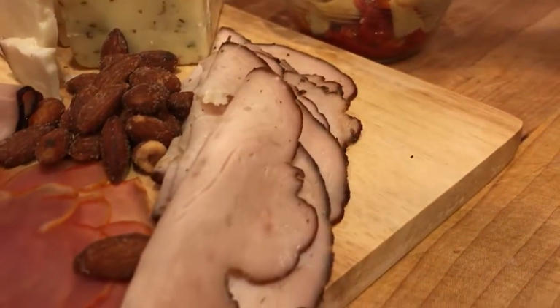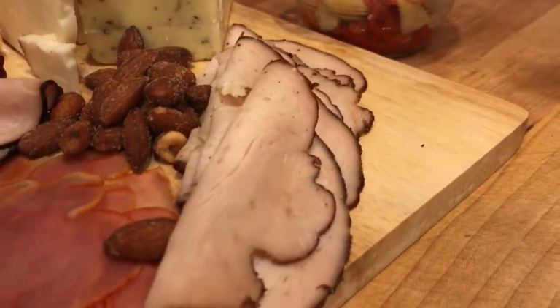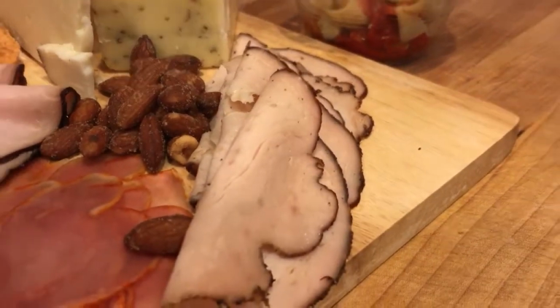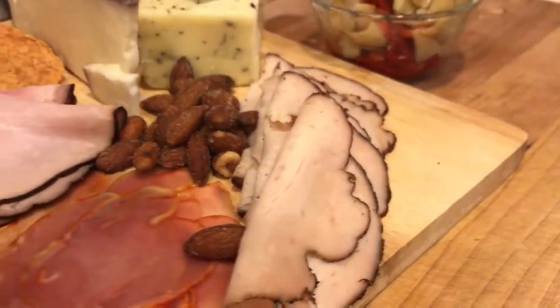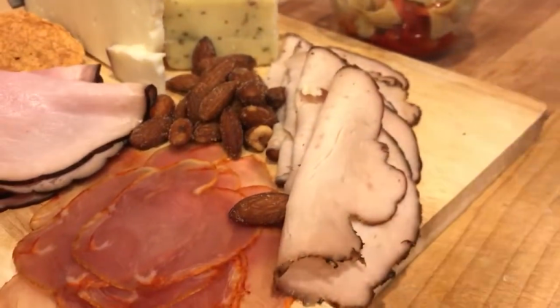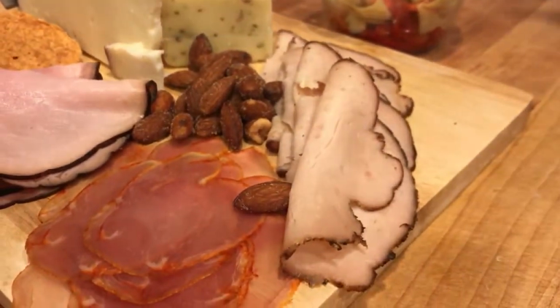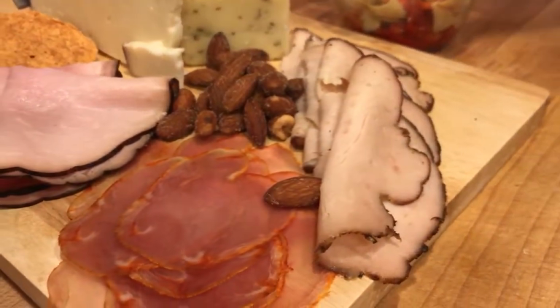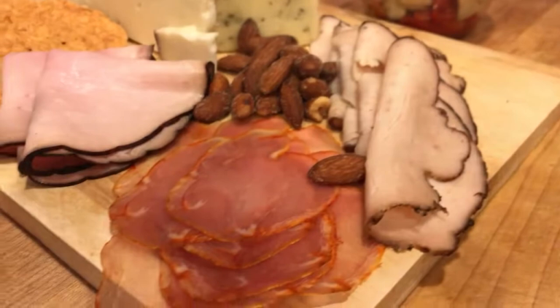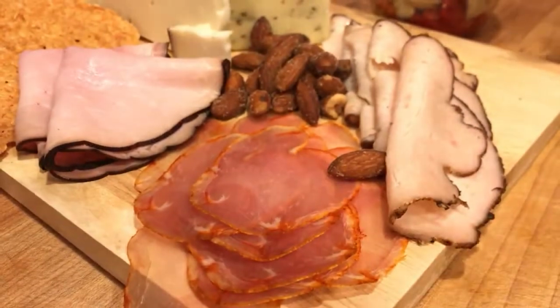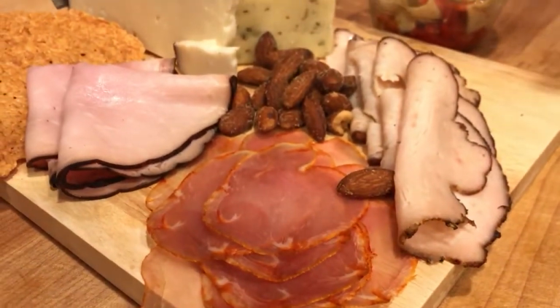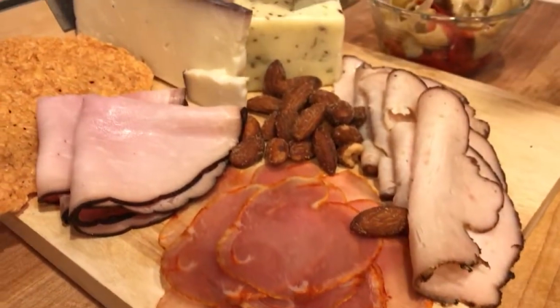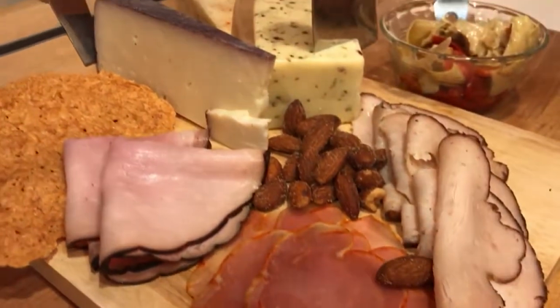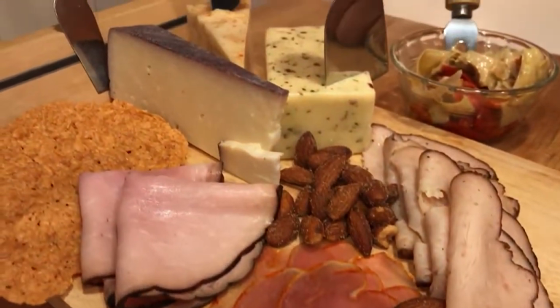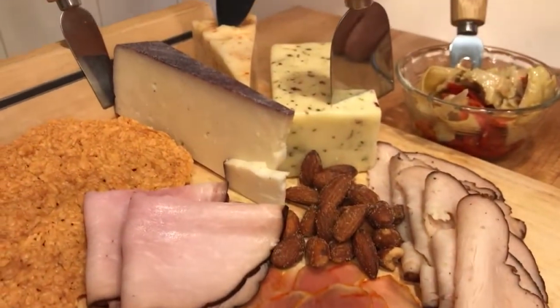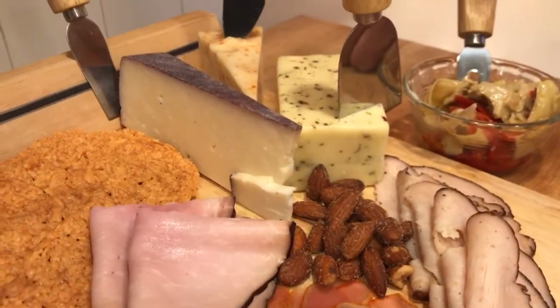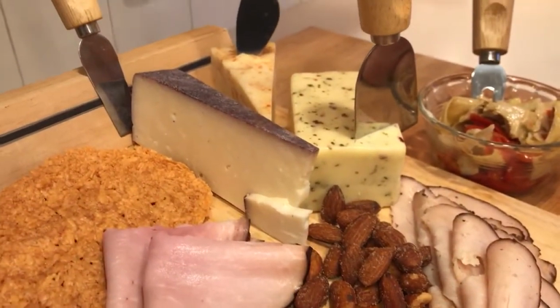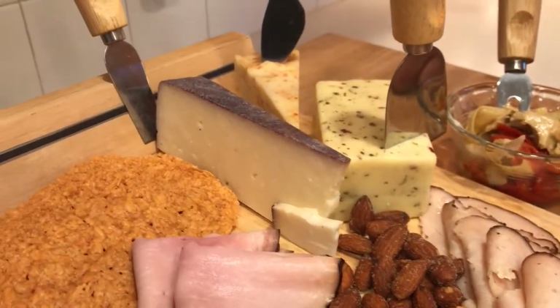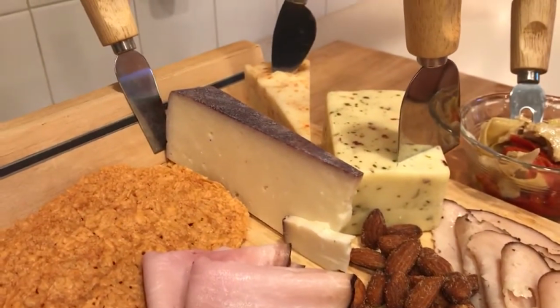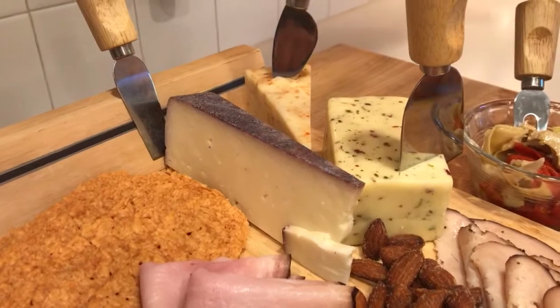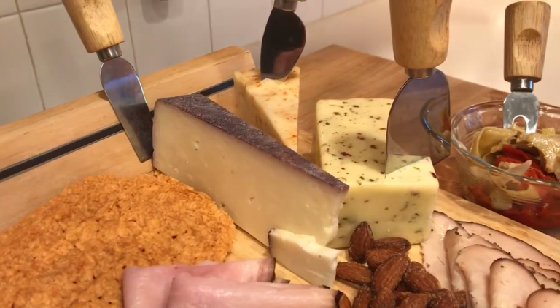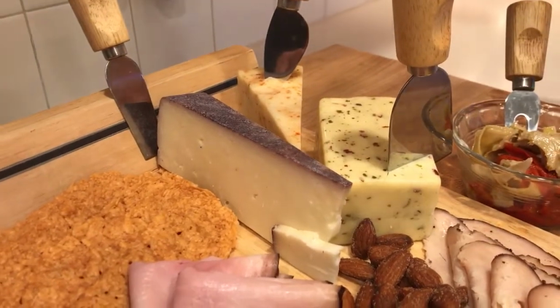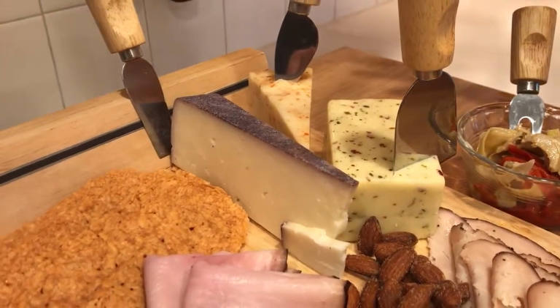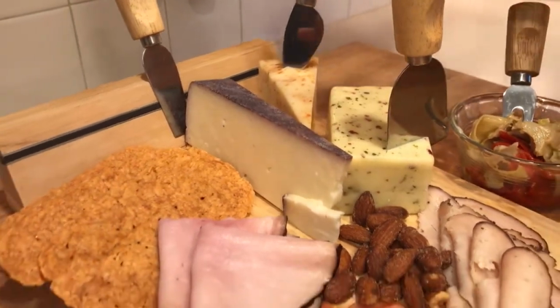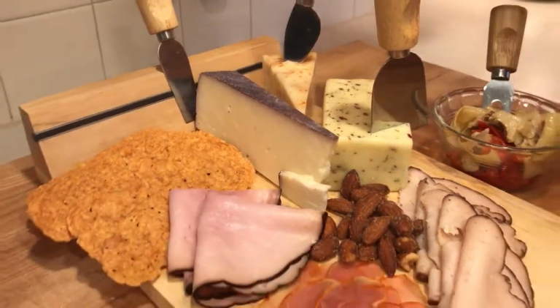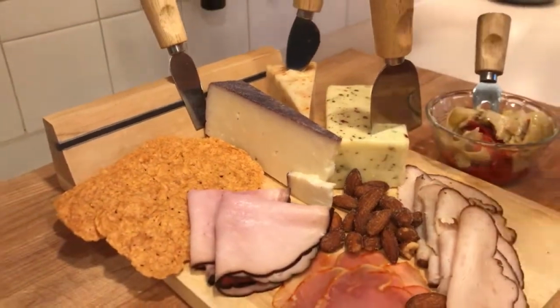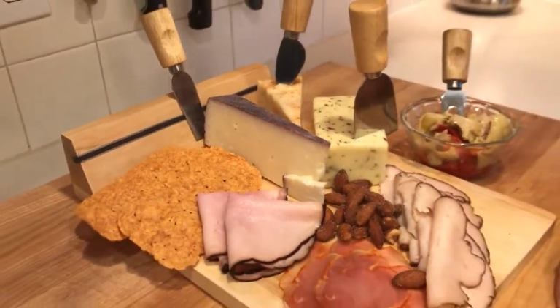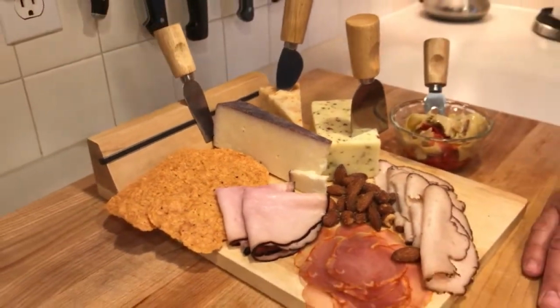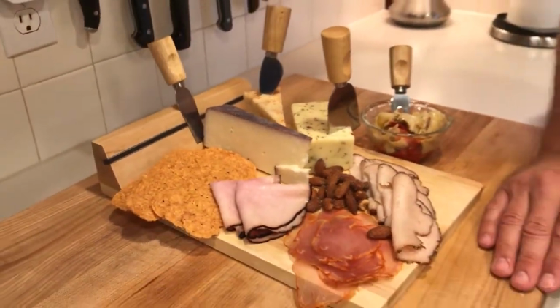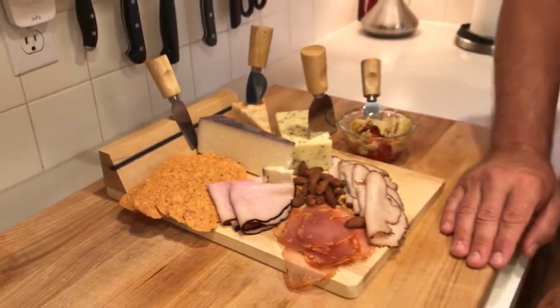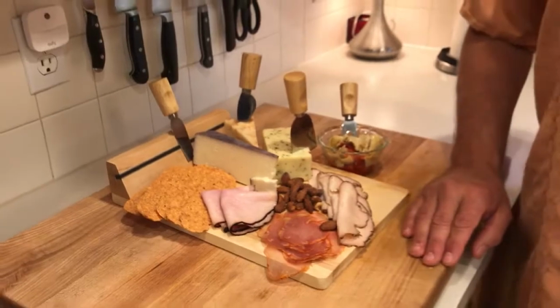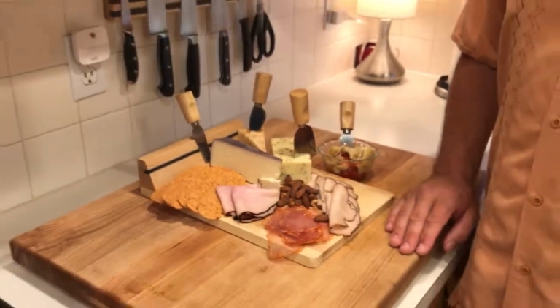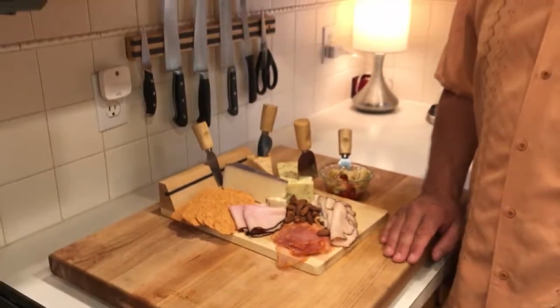The cool thing about Market of Choice: anything you want to try before you buy, they are happy to give you a sample. So a charcuterie board or charcuterie platter for two, for four, for however many folks in your group — it's a great addition to any outdoor feast.